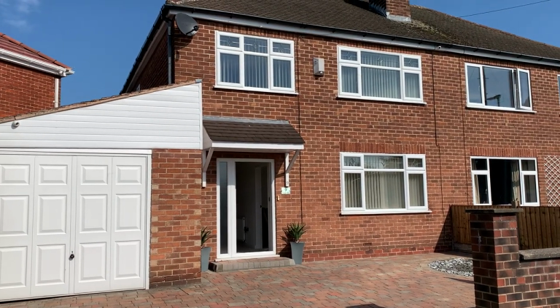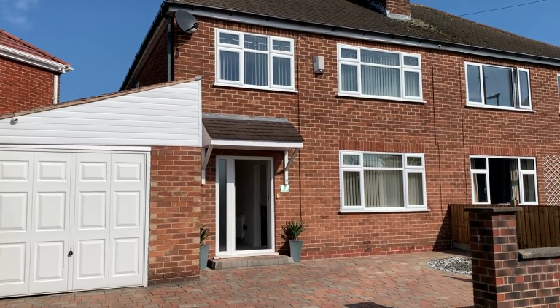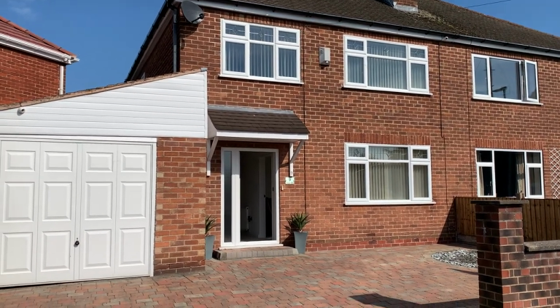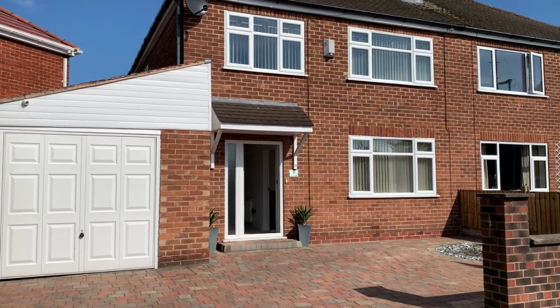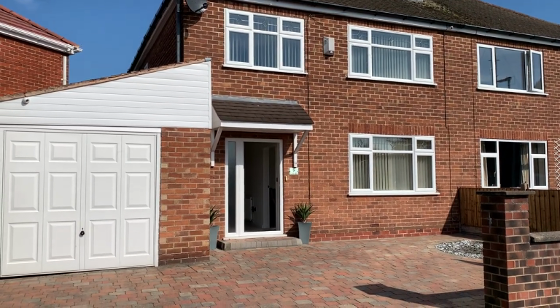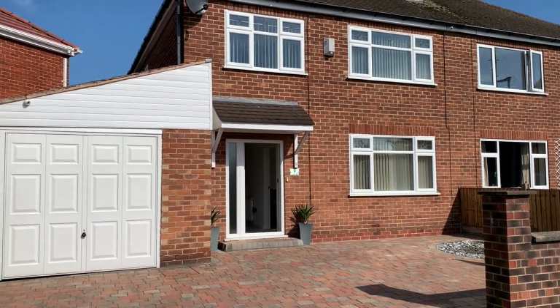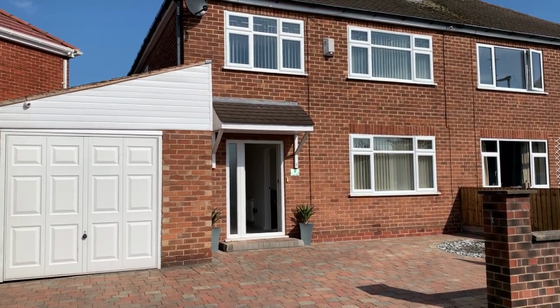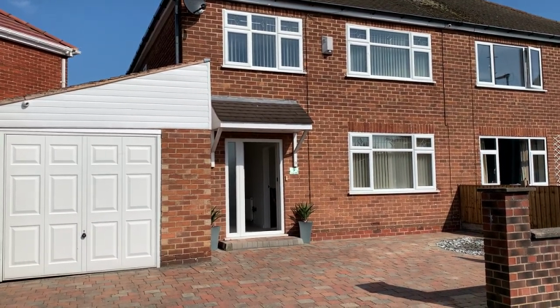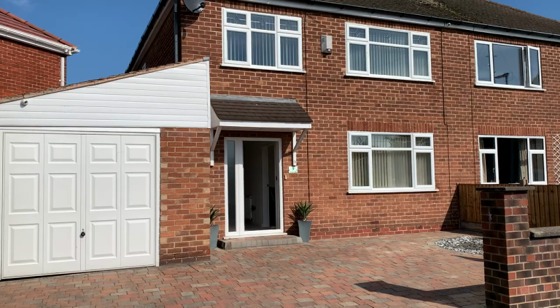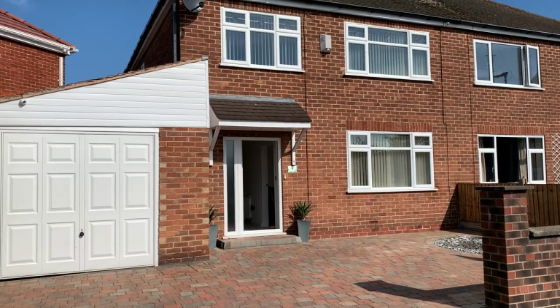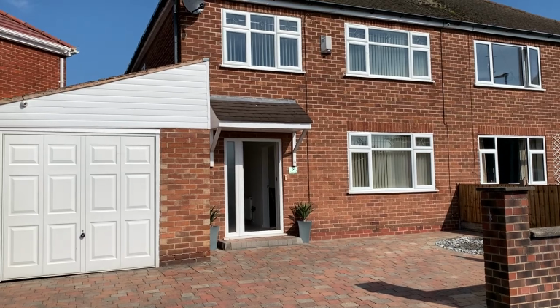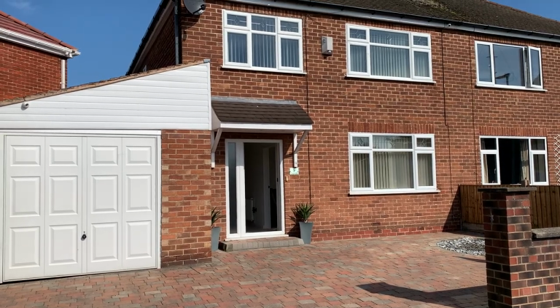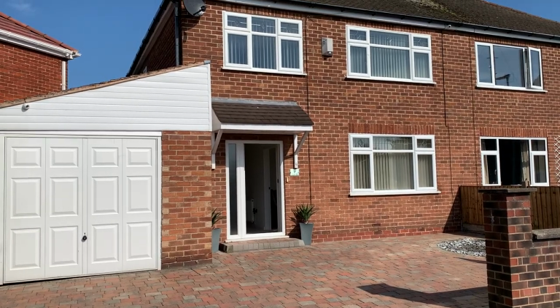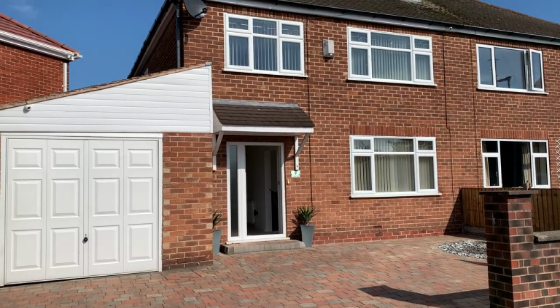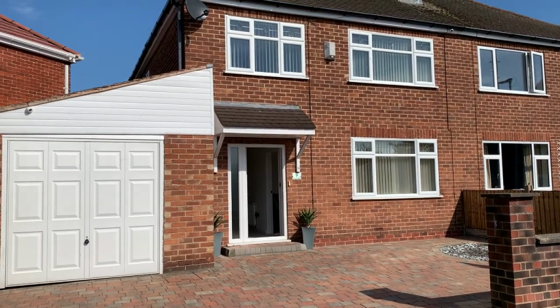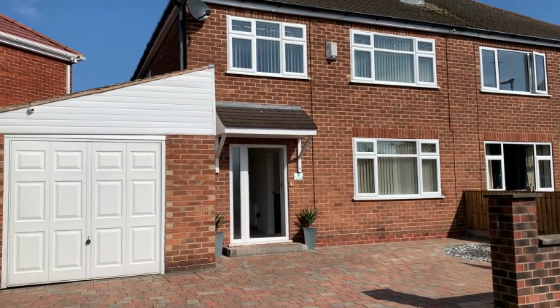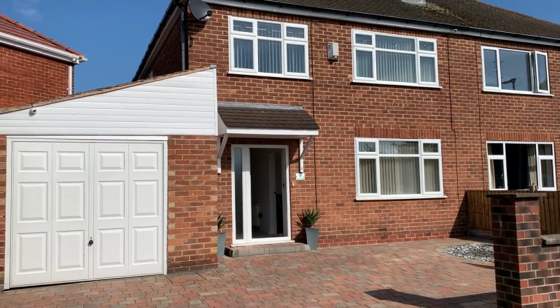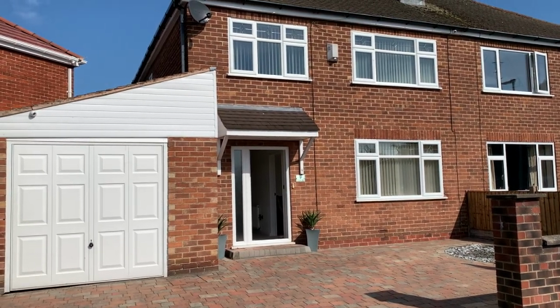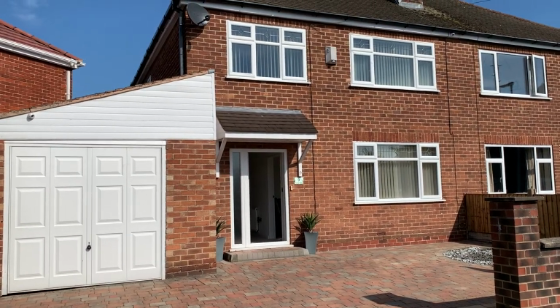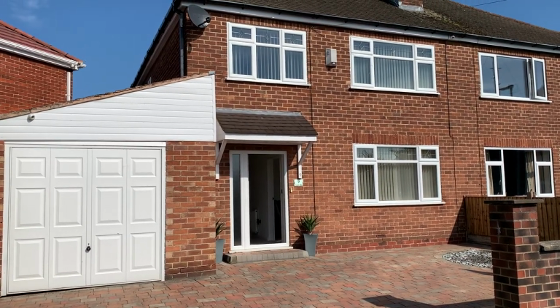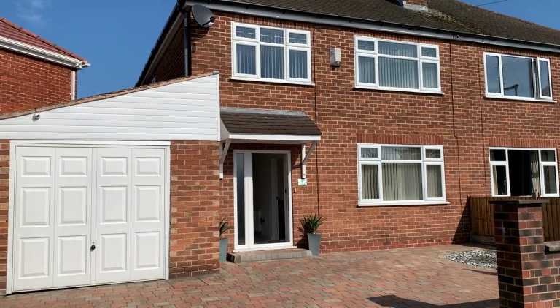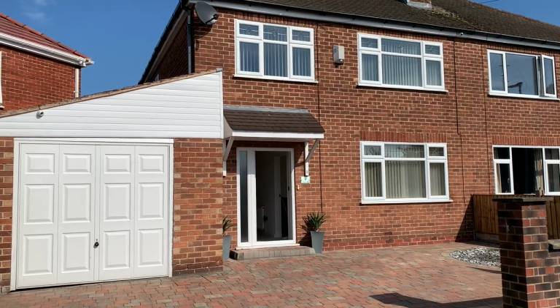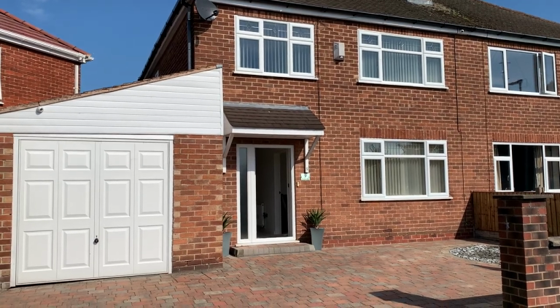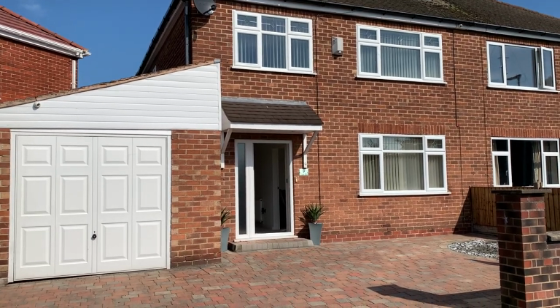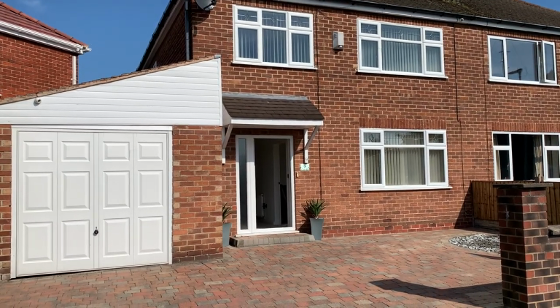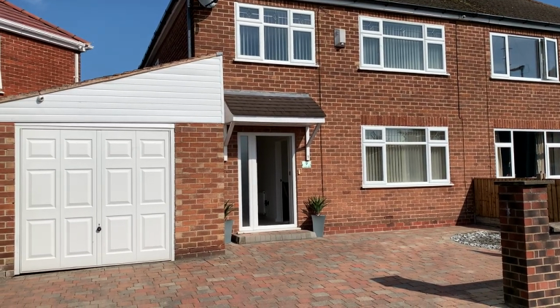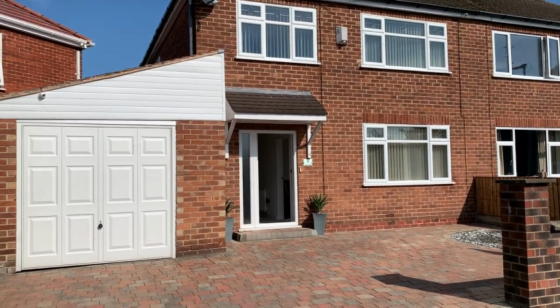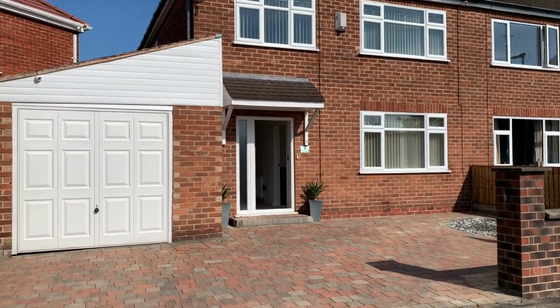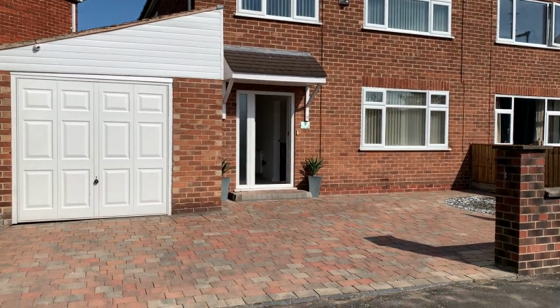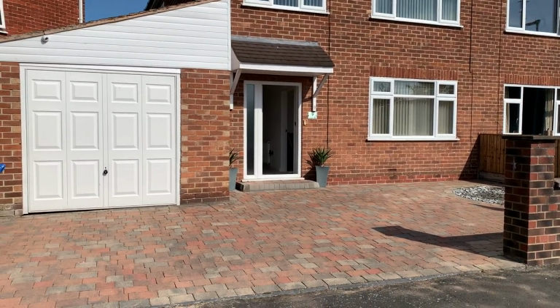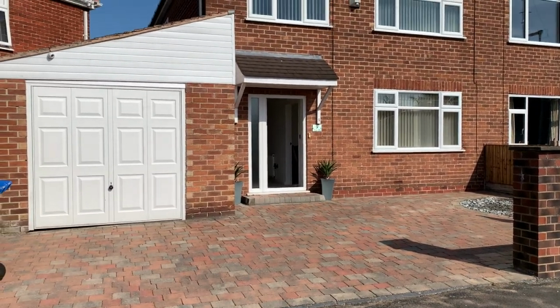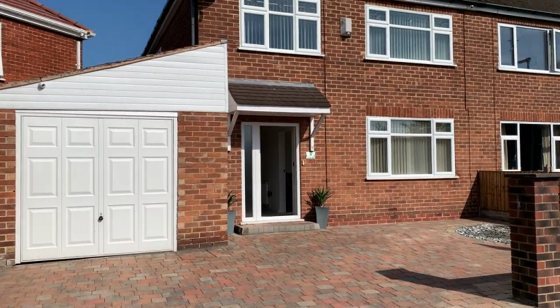Hi guys, this is Dave from Newway coming to do a video today on a three-bedroom semi-detached property. It's a three bedroom with three double bedrooms, which is very unusual indeed. Driveway parking plus garage as well.